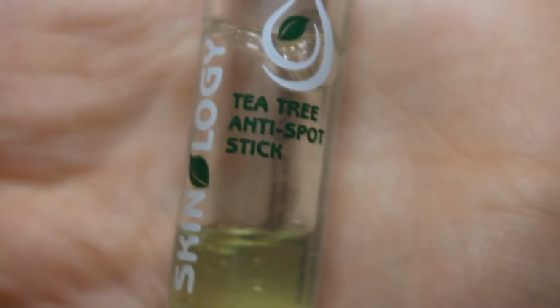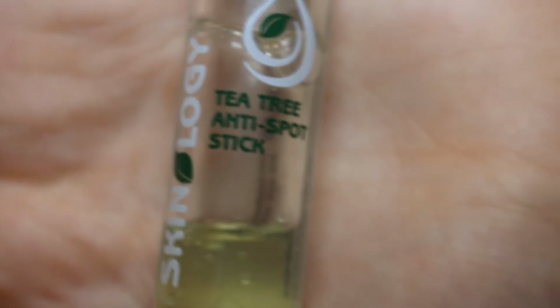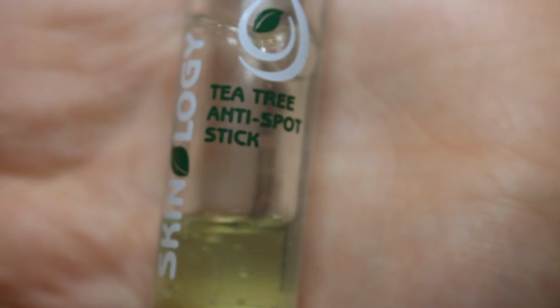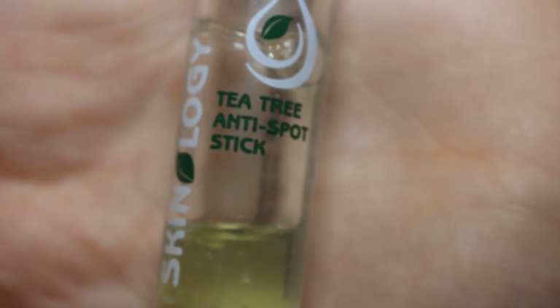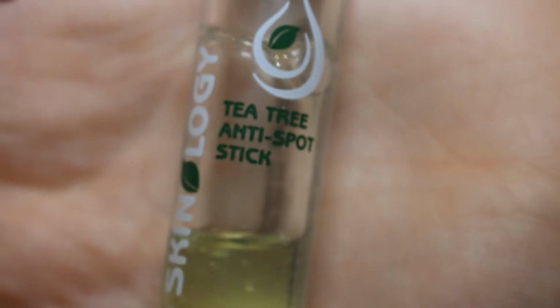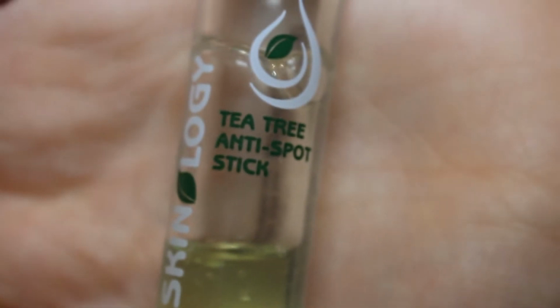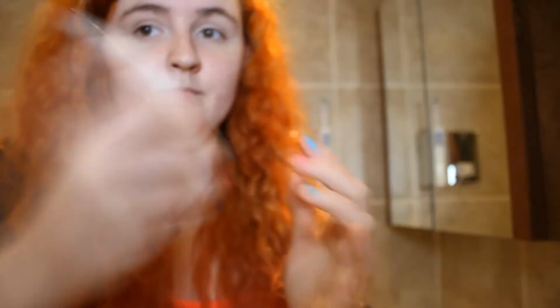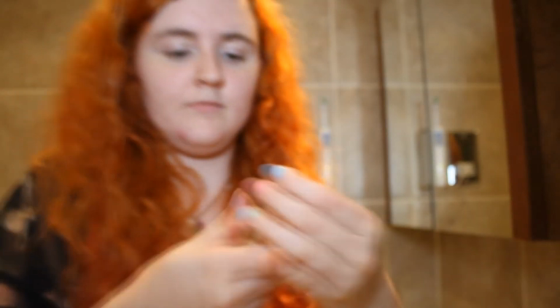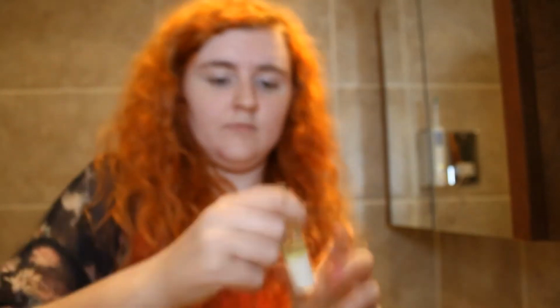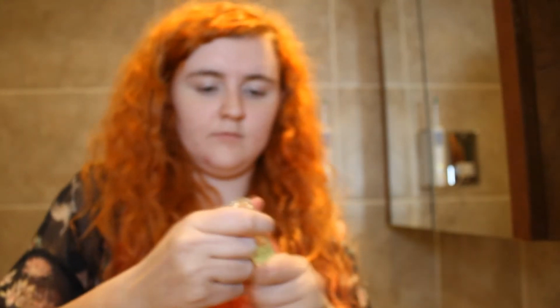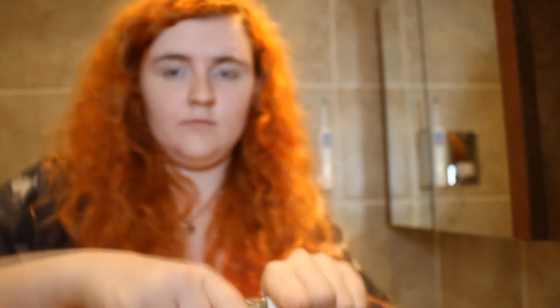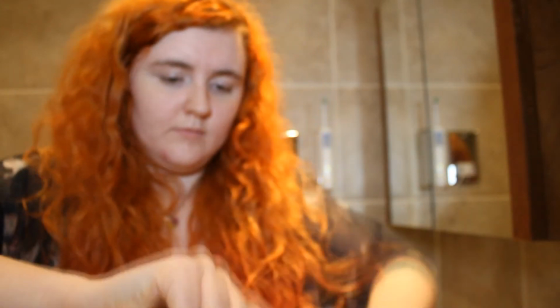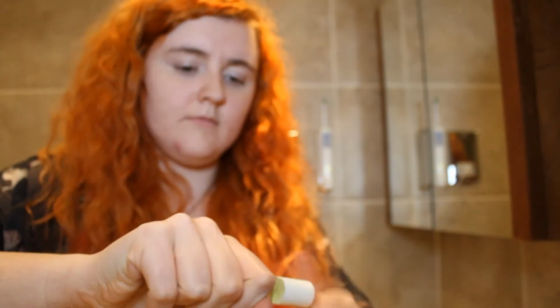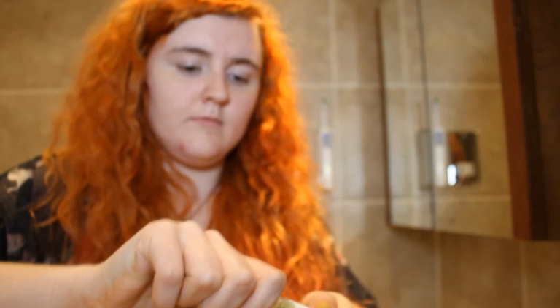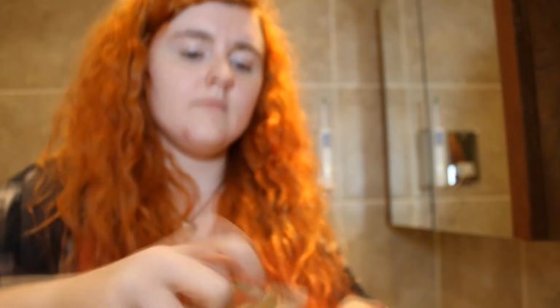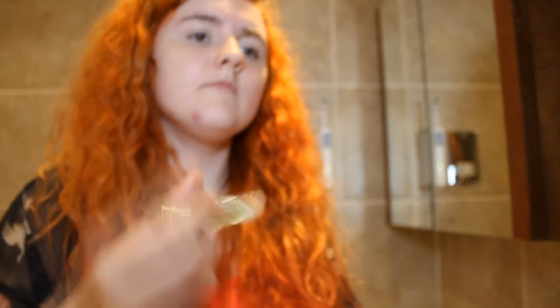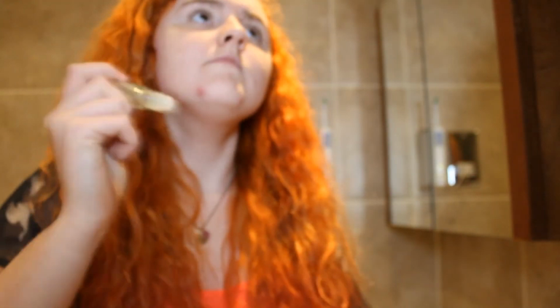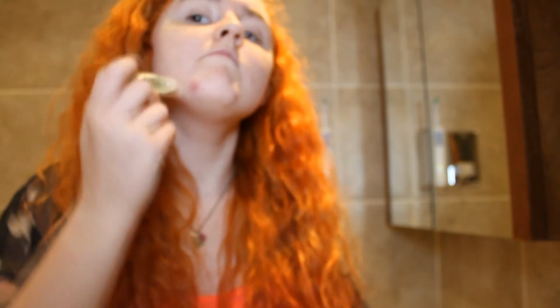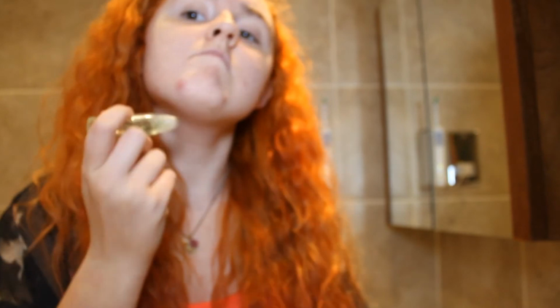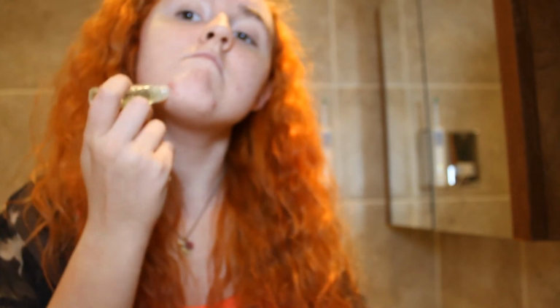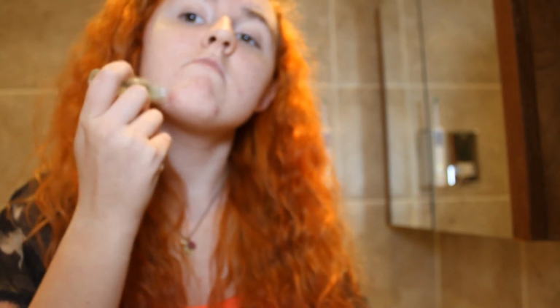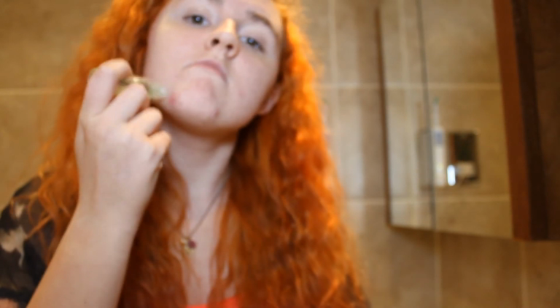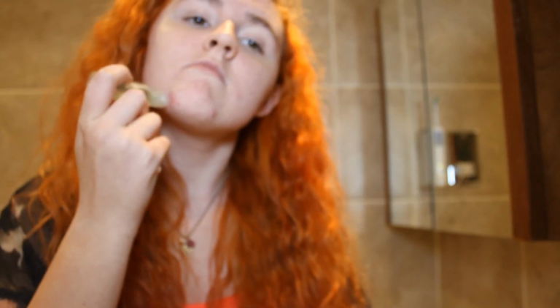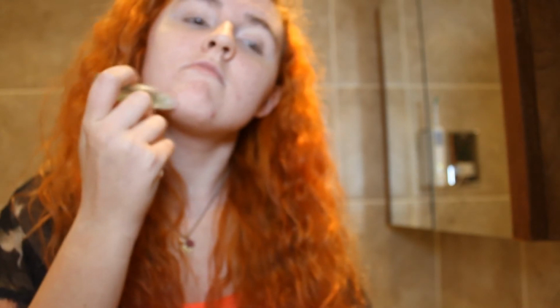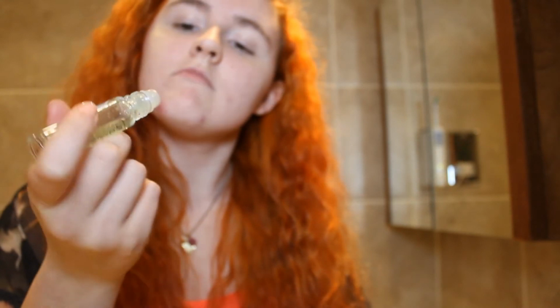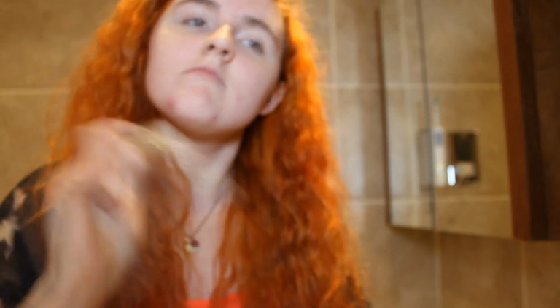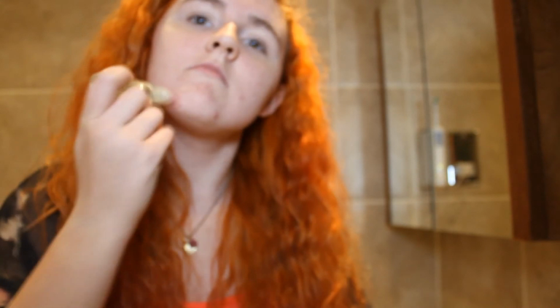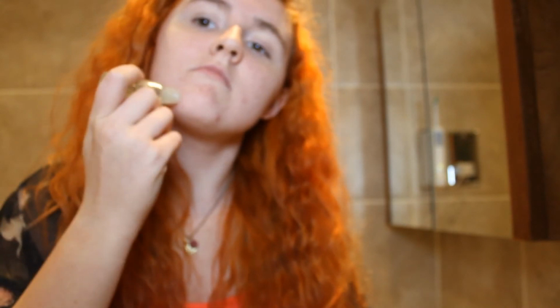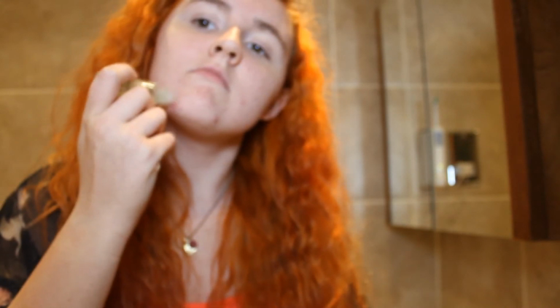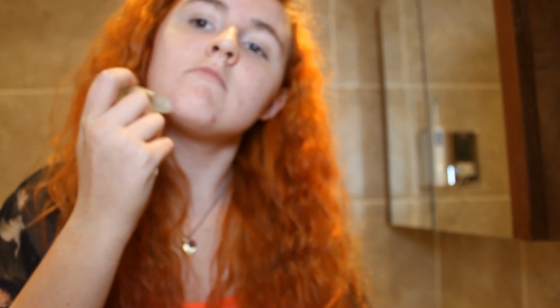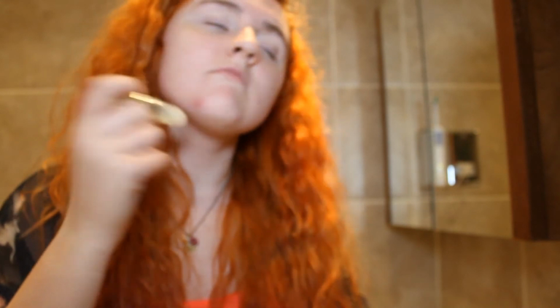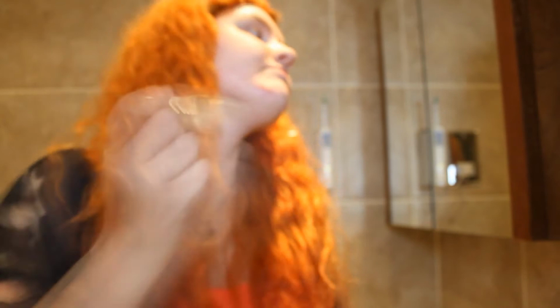Just like in the morning, I put on my Tea Tree Anti-Spot Stick, which I got from Wilco for 99p, and I put that on all of my spots. On this particular day I had quite a few bad ones.